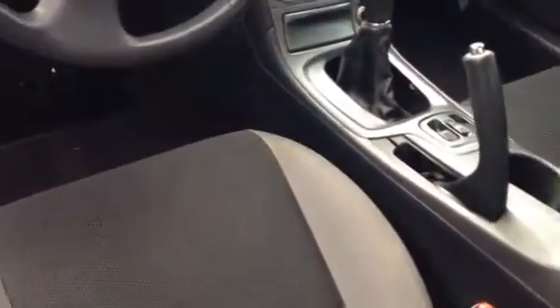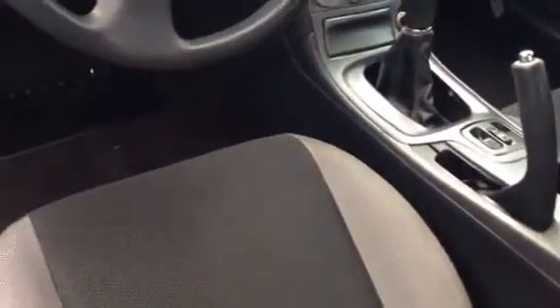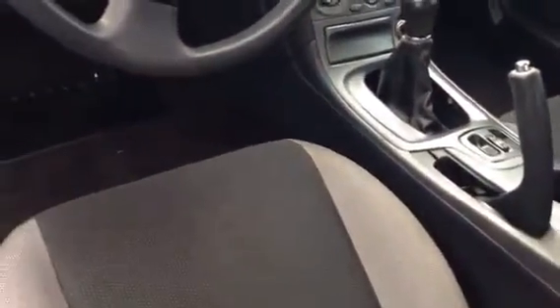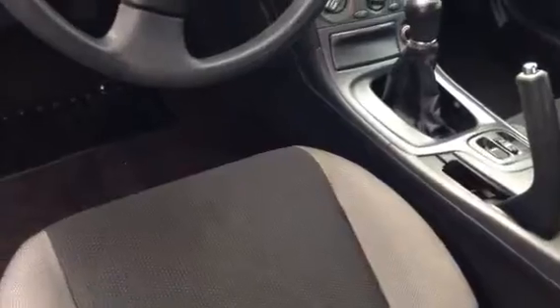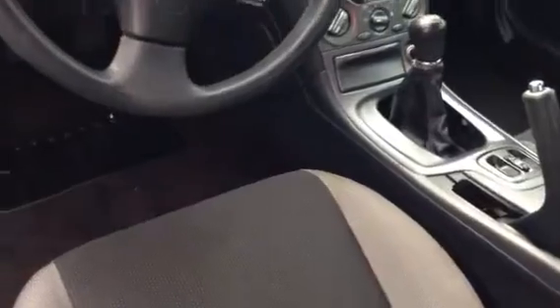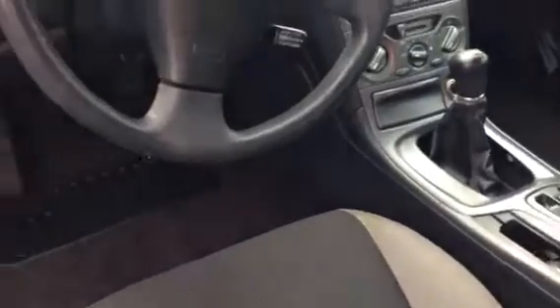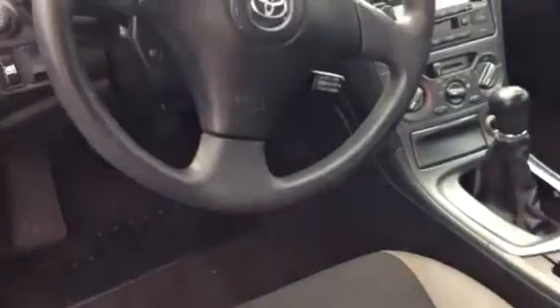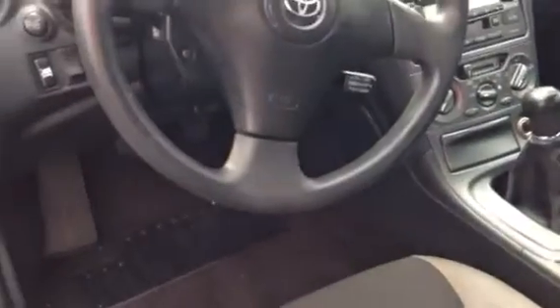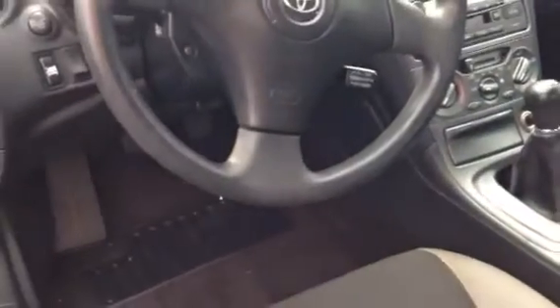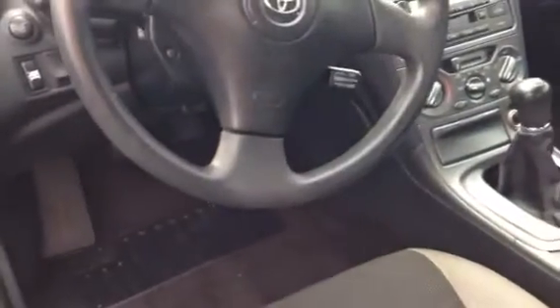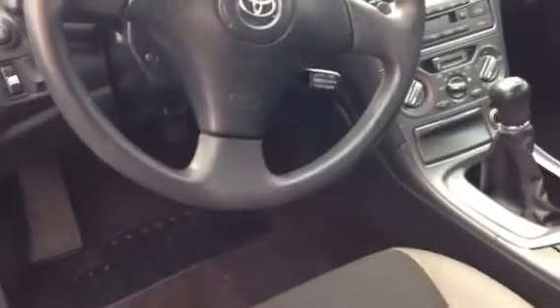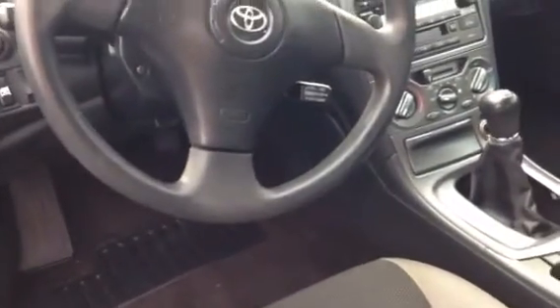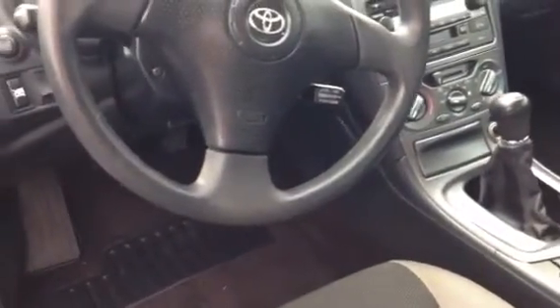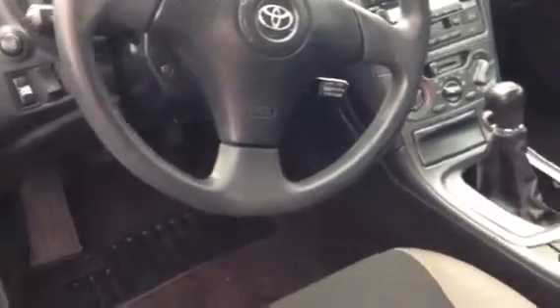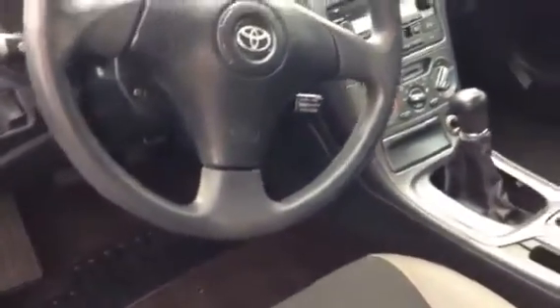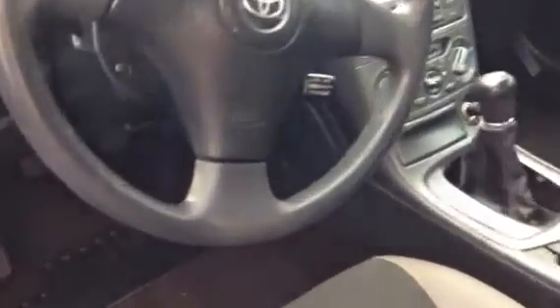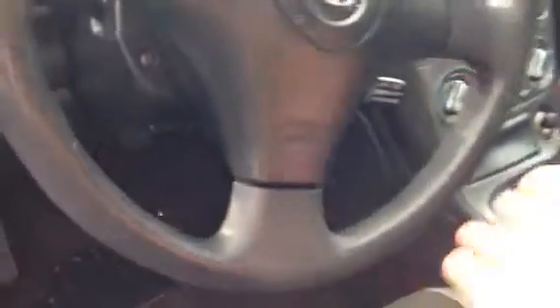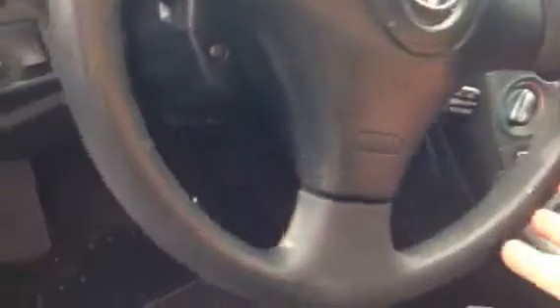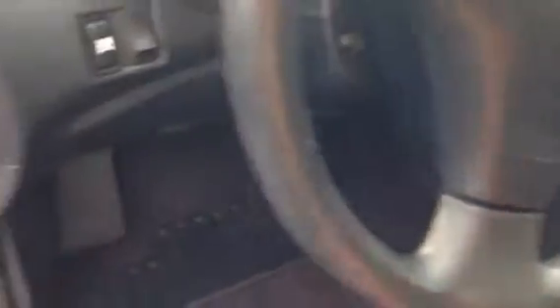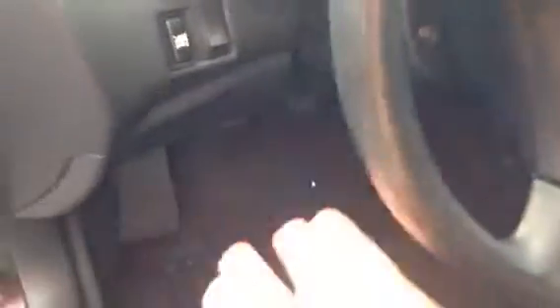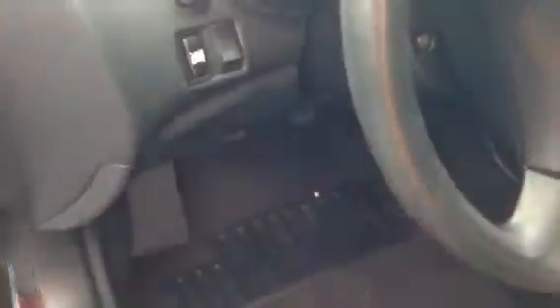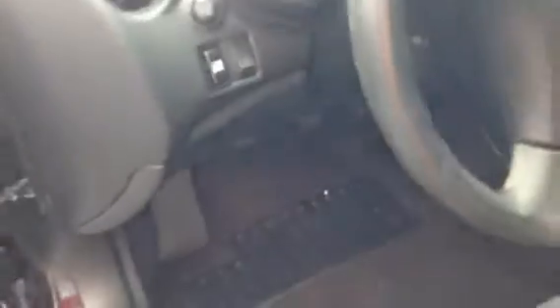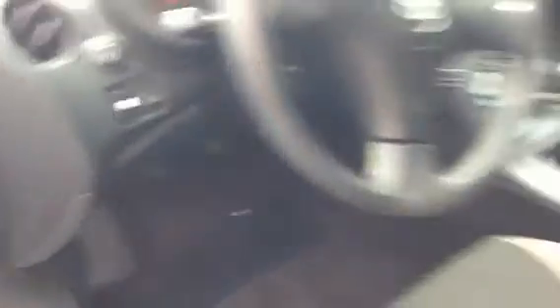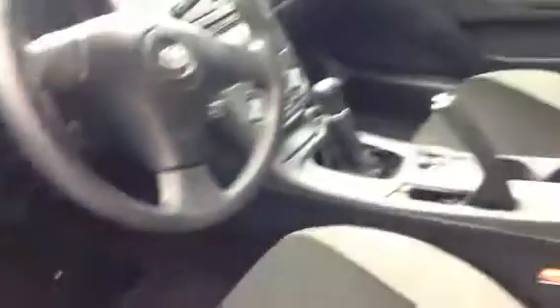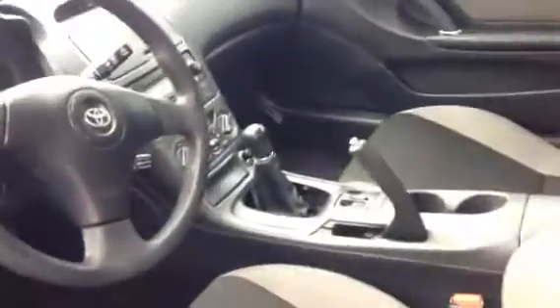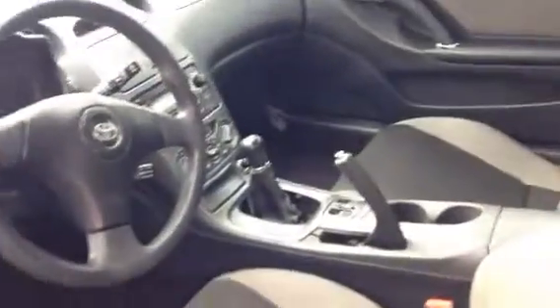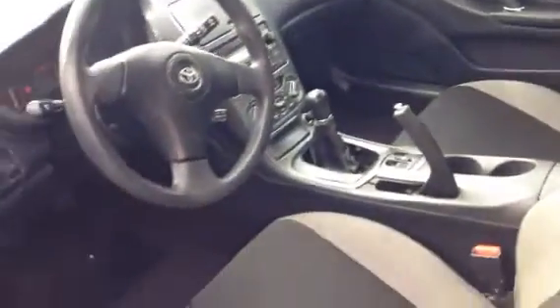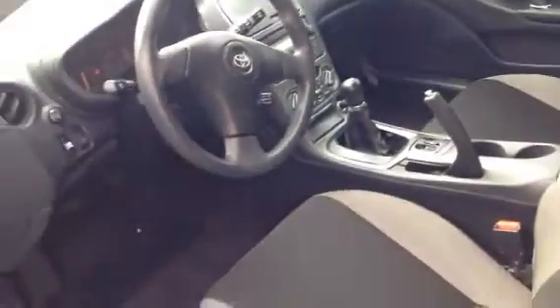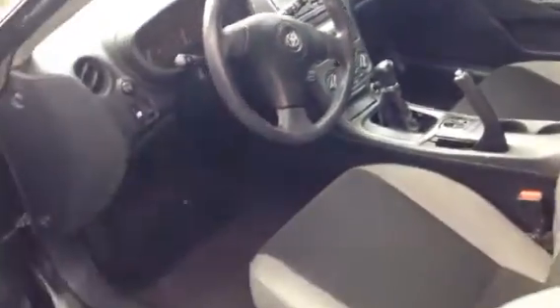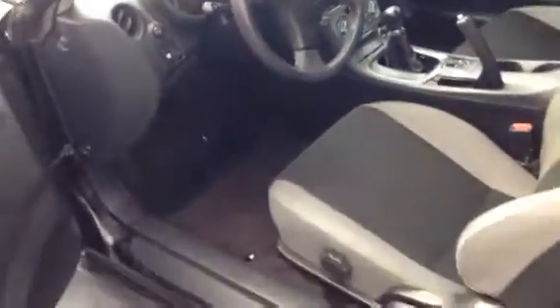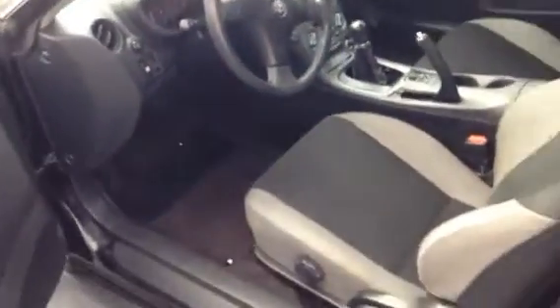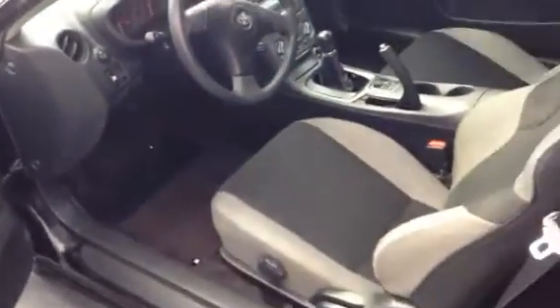Power windows, power door locks, cruise control, tilt steering wheel. The car is in good shape to be a 2003.